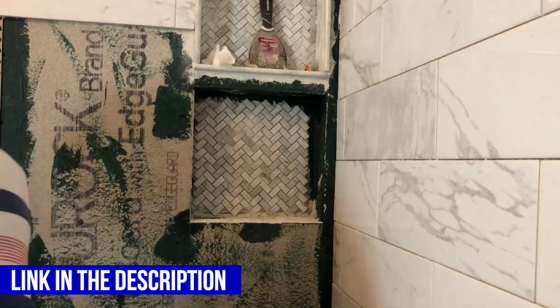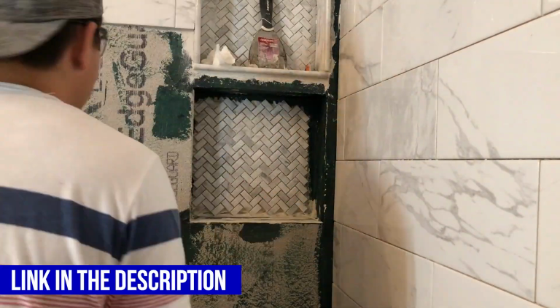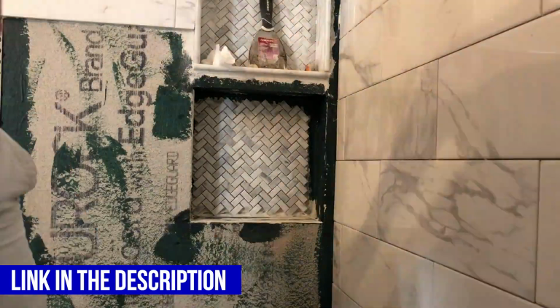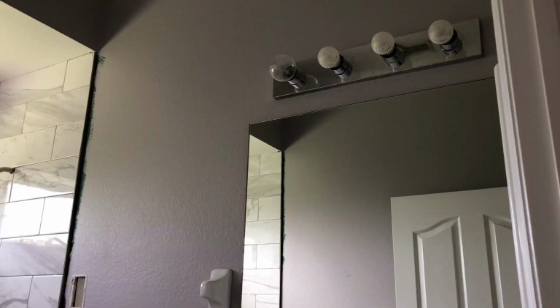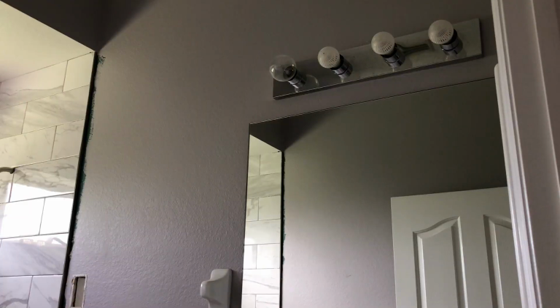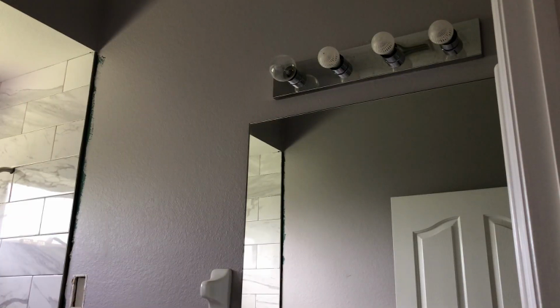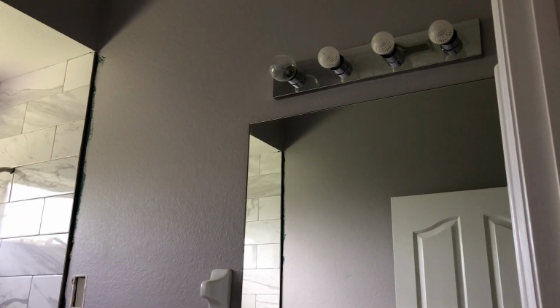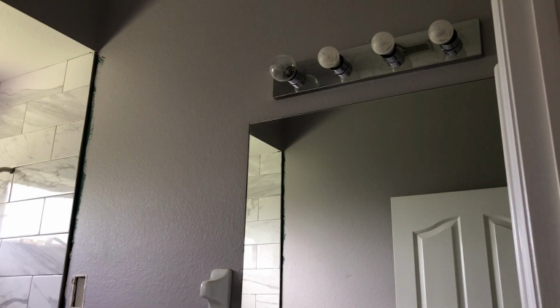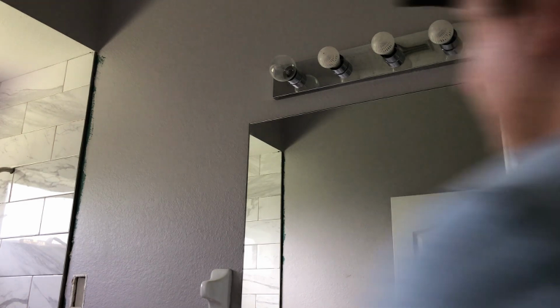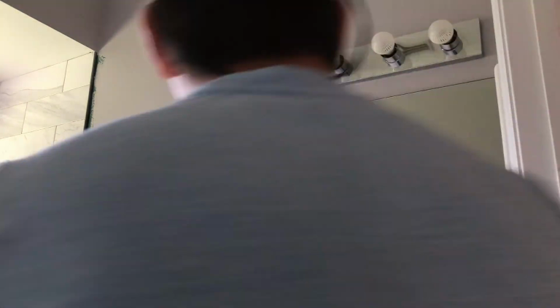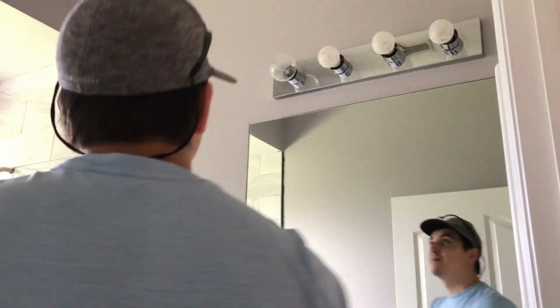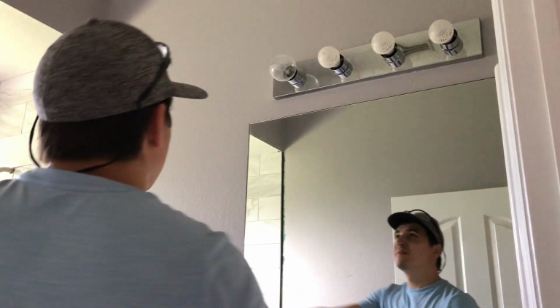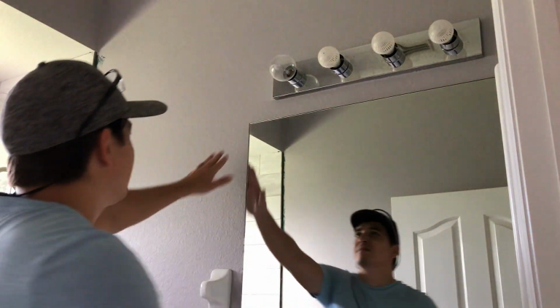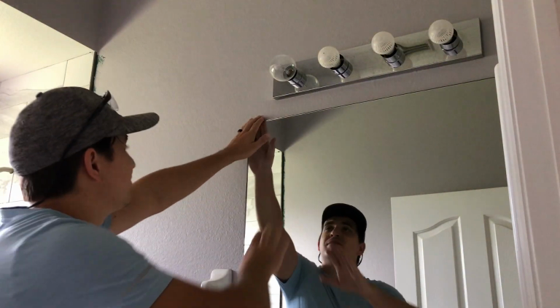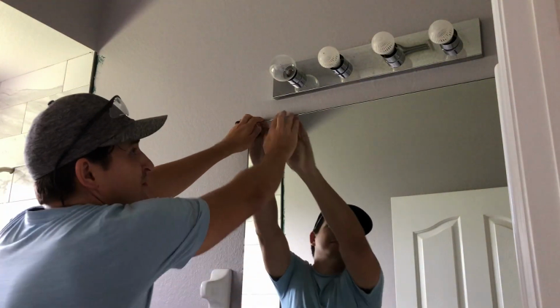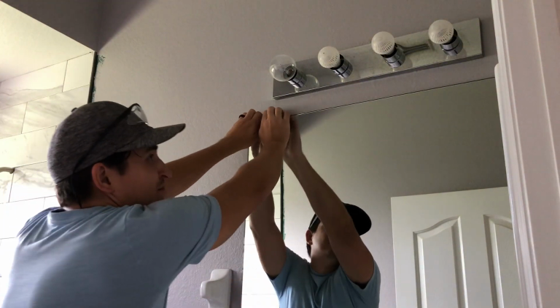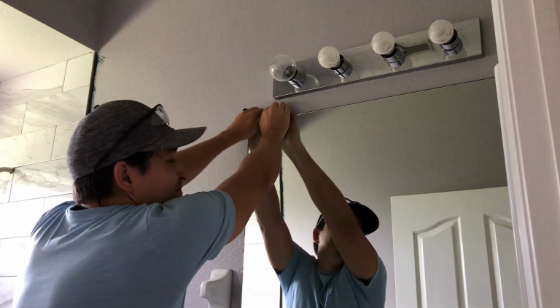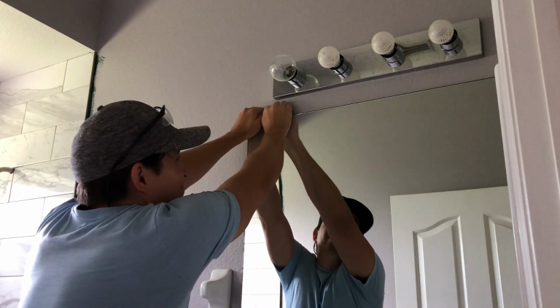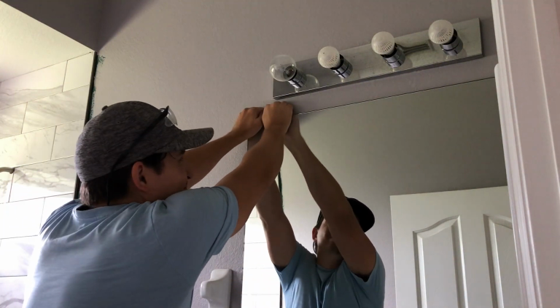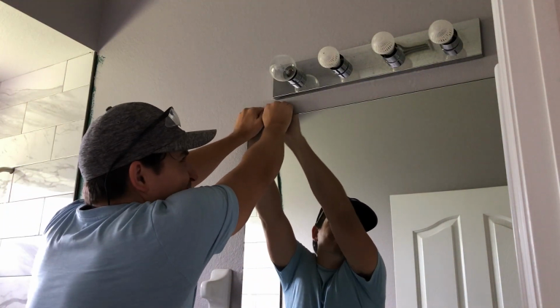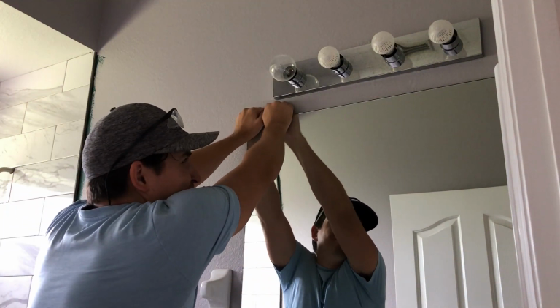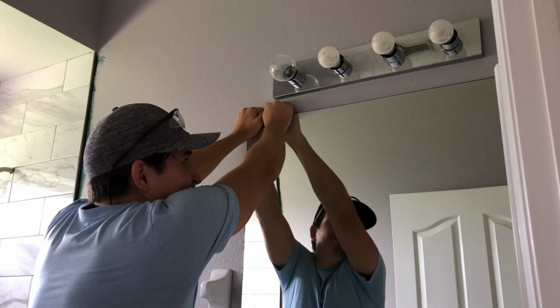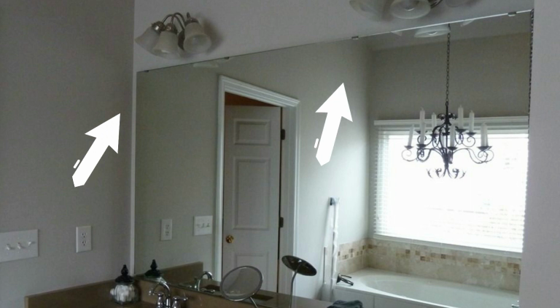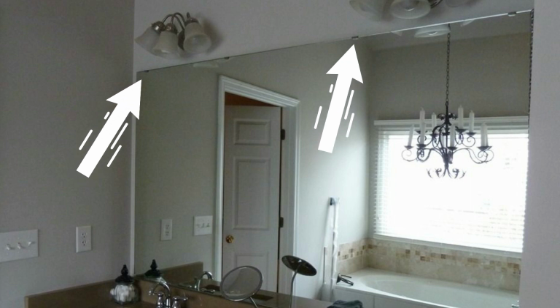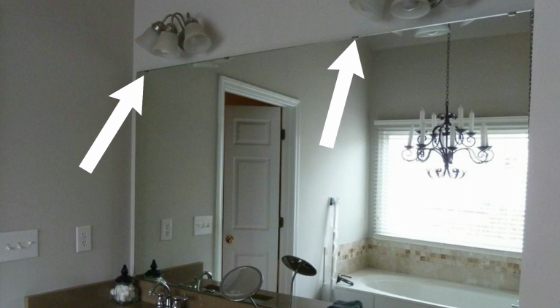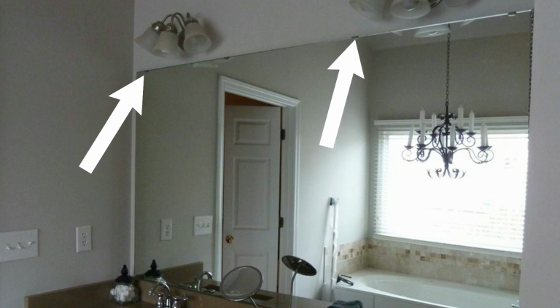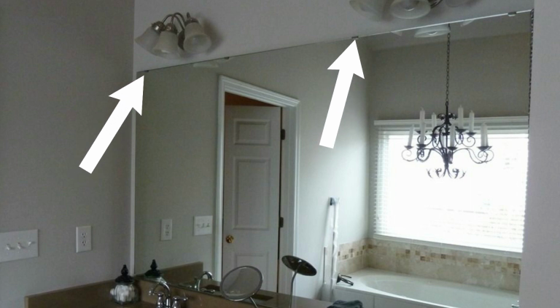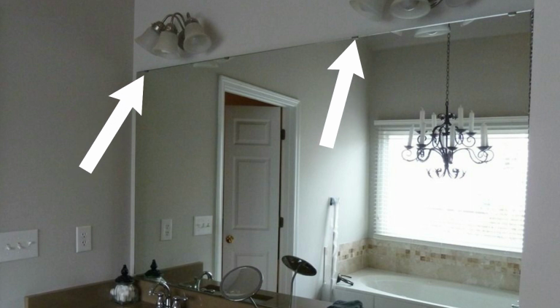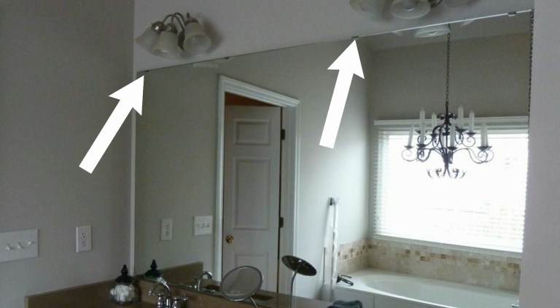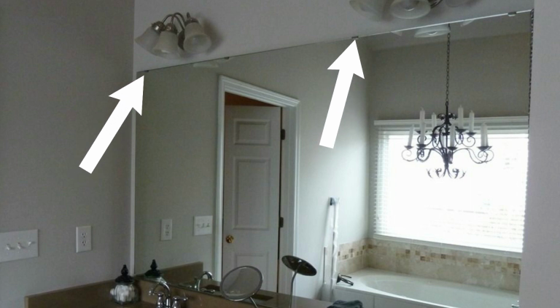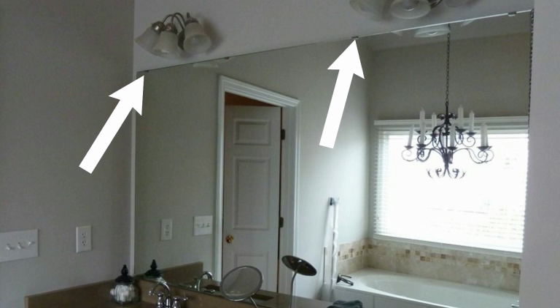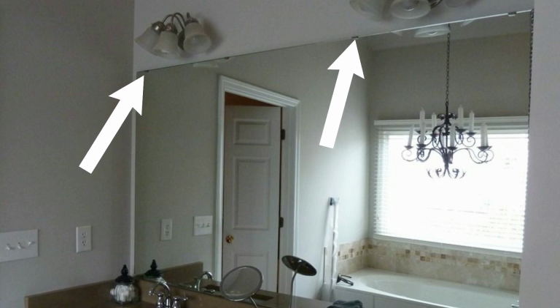So let's get started. Typically these mirrors are held by only adhesive in four different spots, but inspect yours in case there's some fastener brackets or something that you see that you have to remove first.